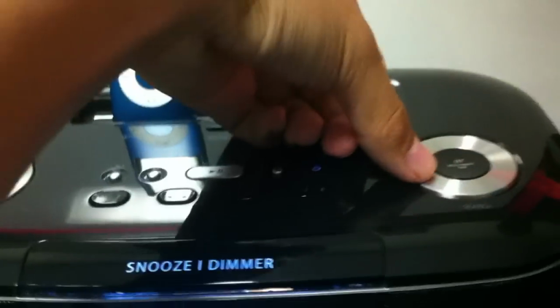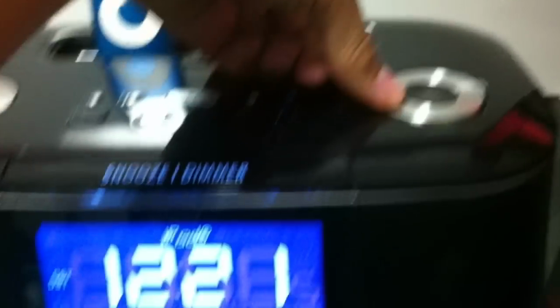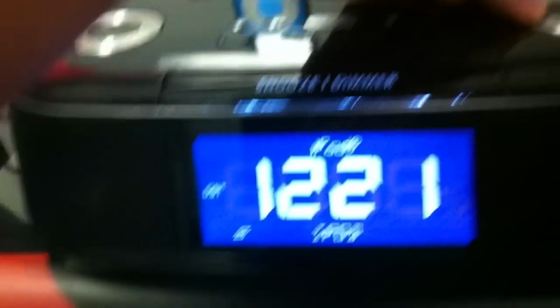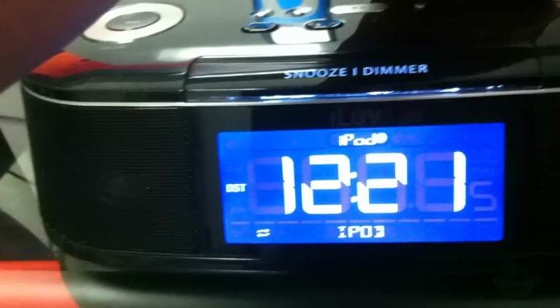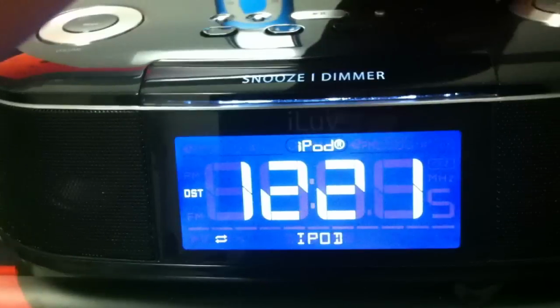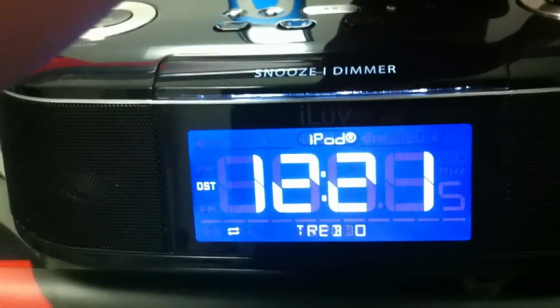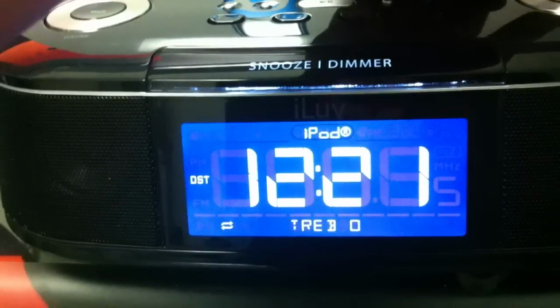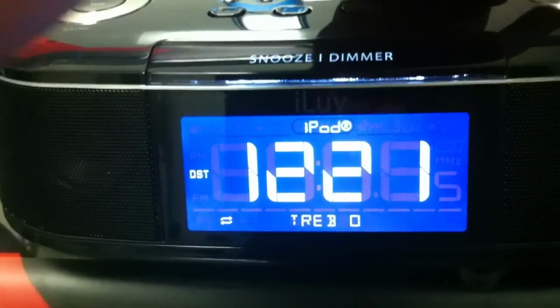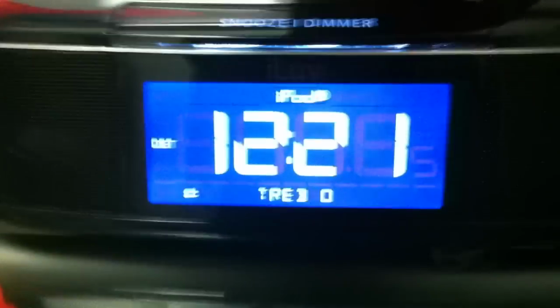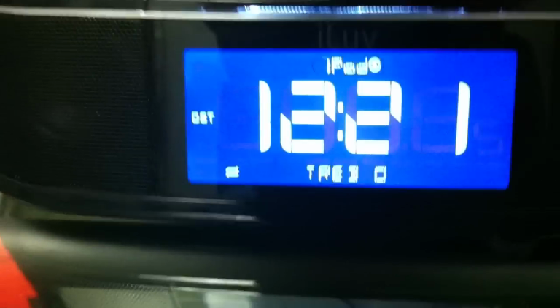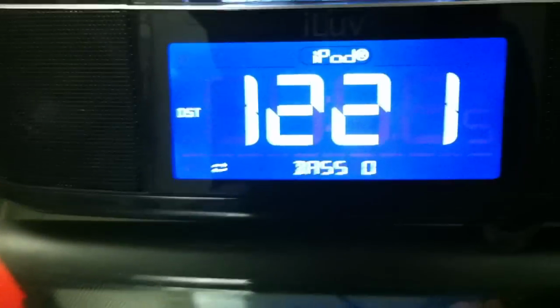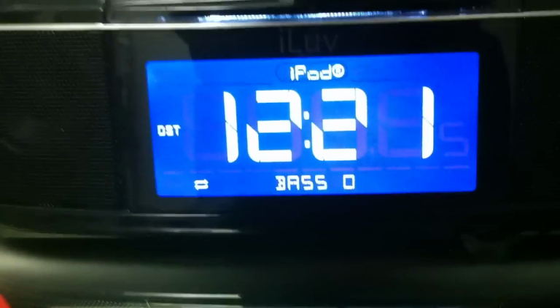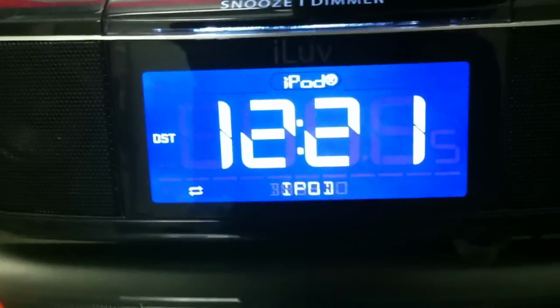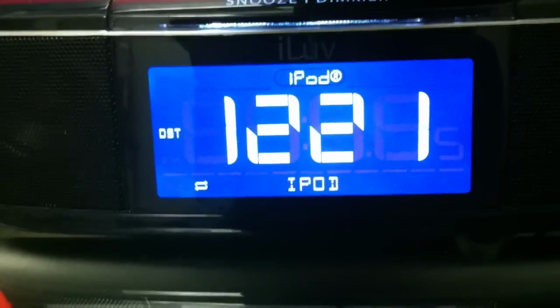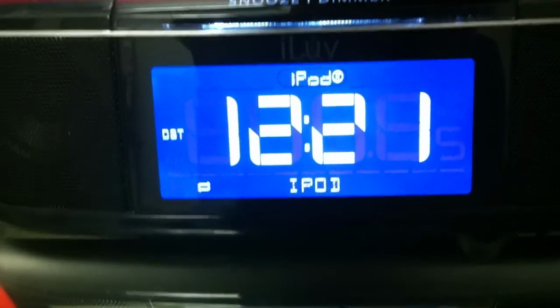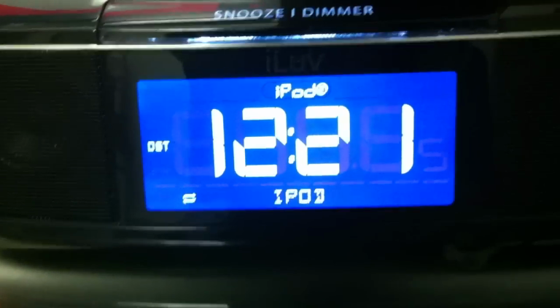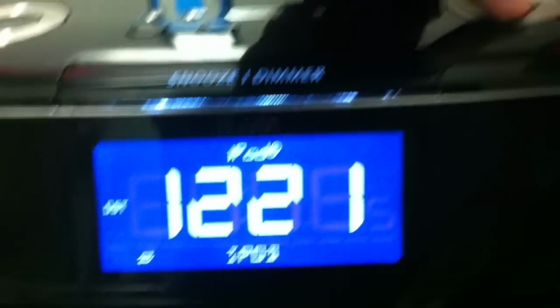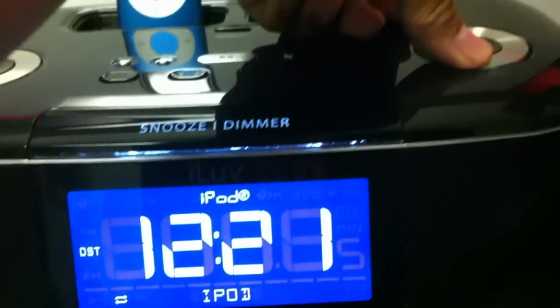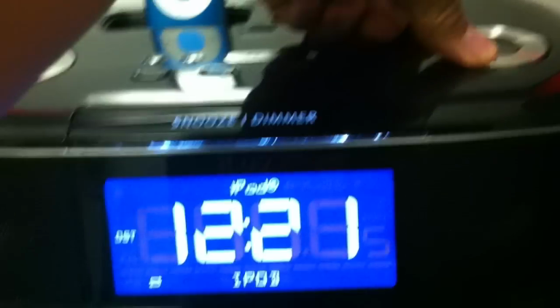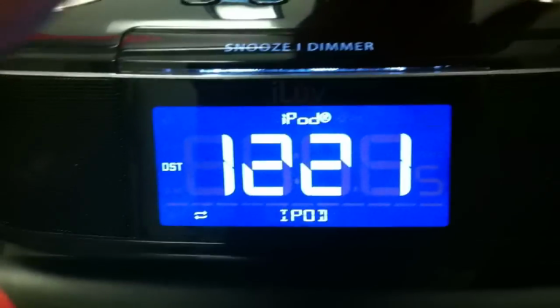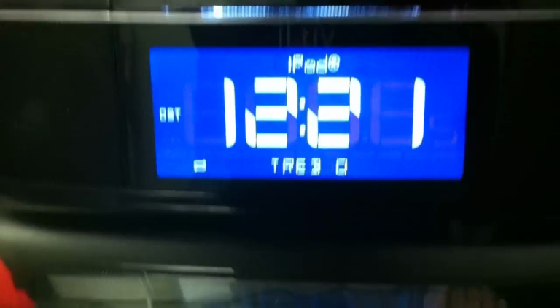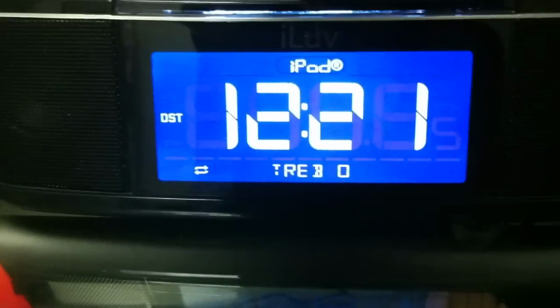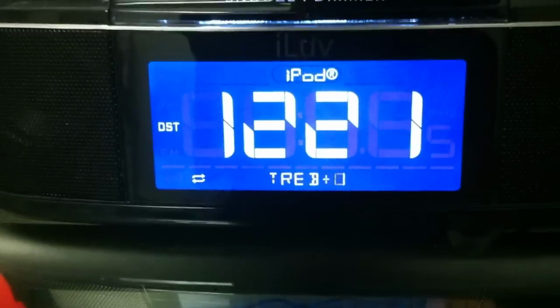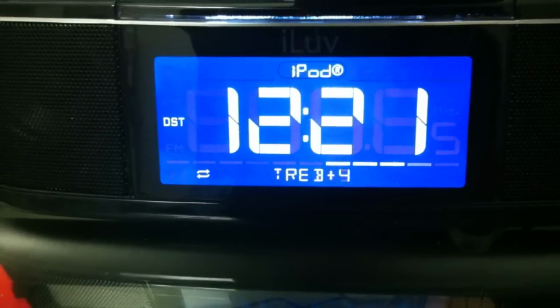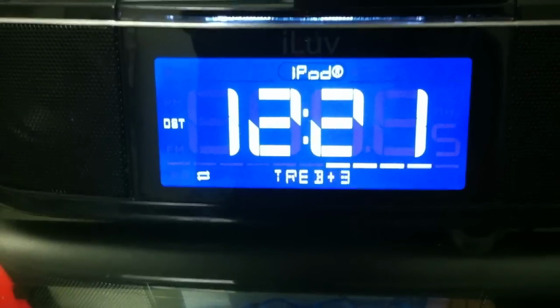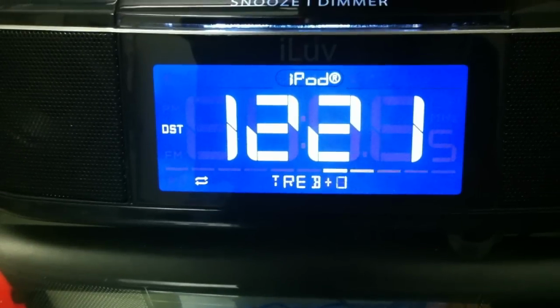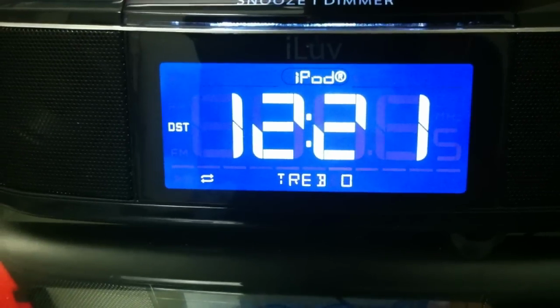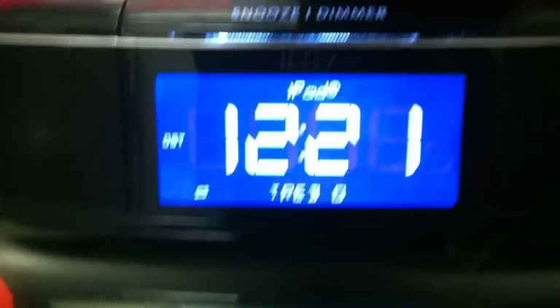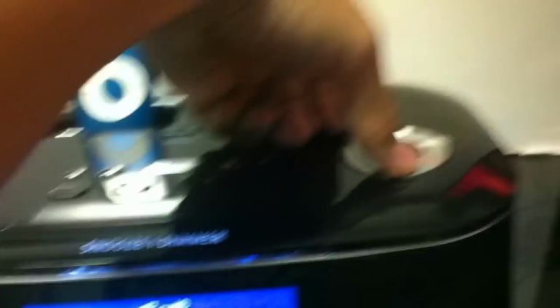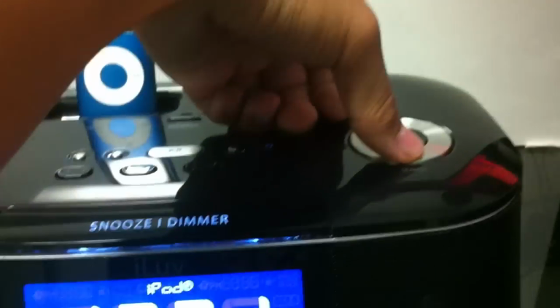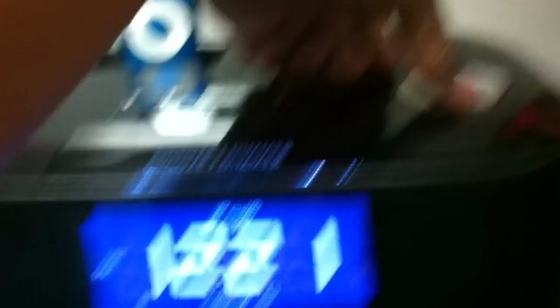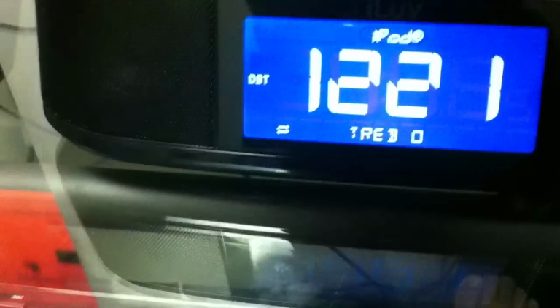If I hit this button you can see I have treble, bass, and iPod mode — which is your normal setting. If you want to set the treble you can use the dial.